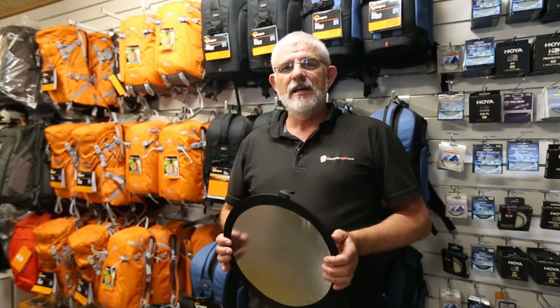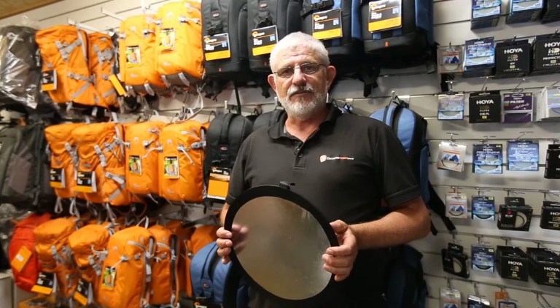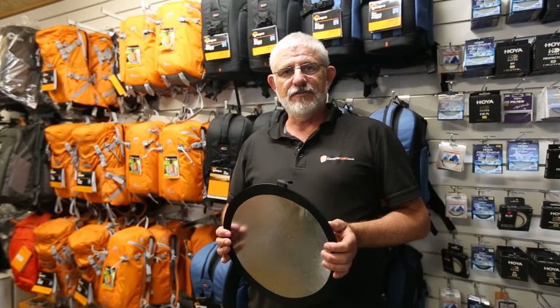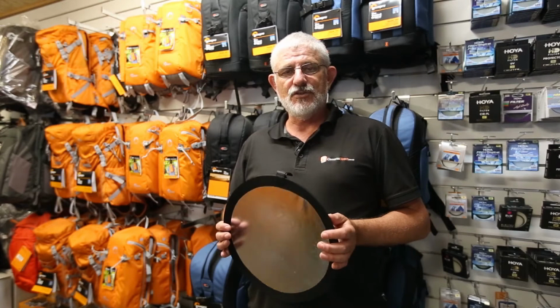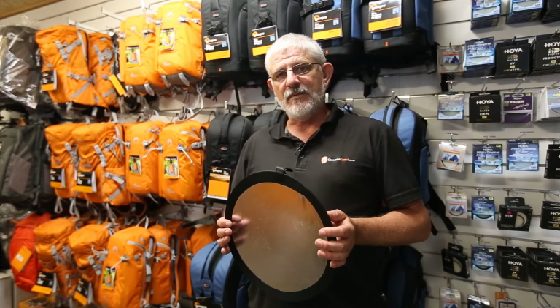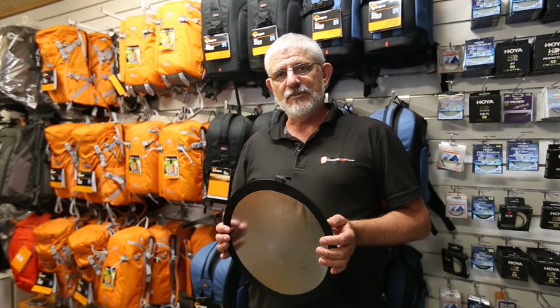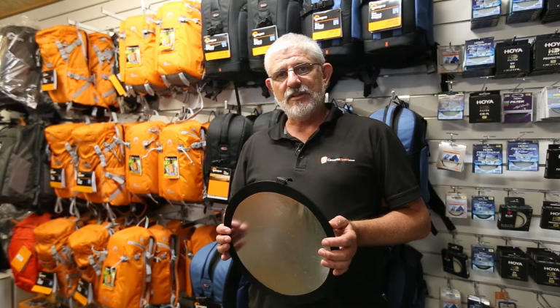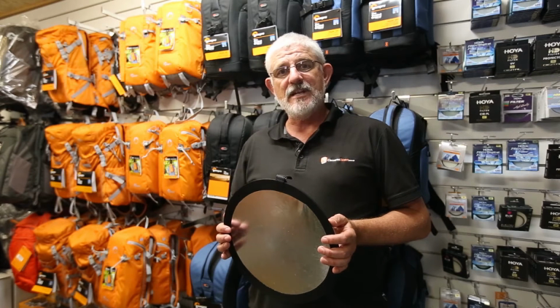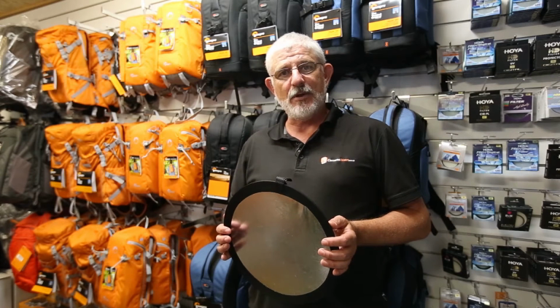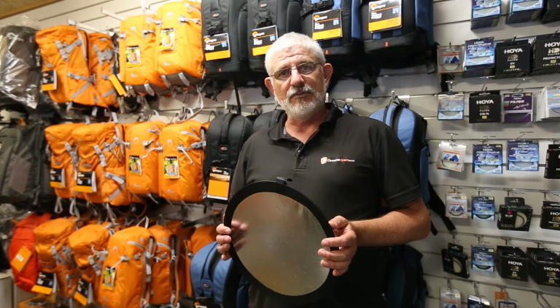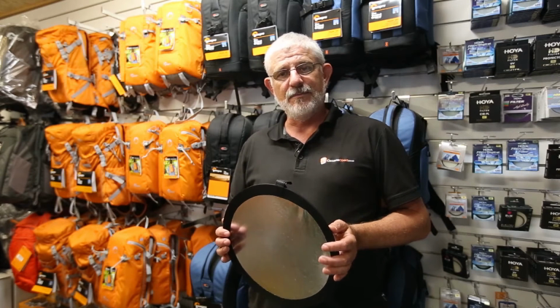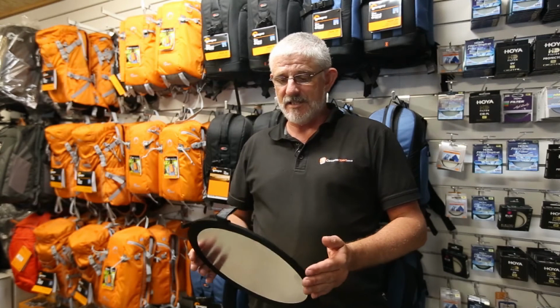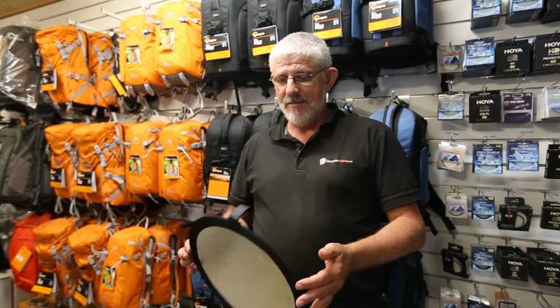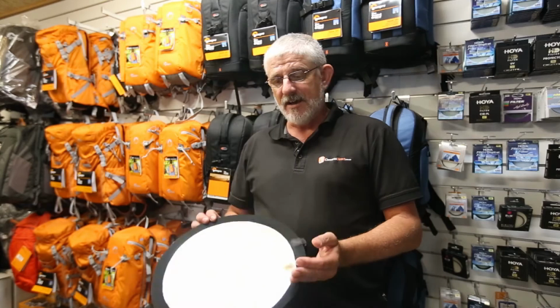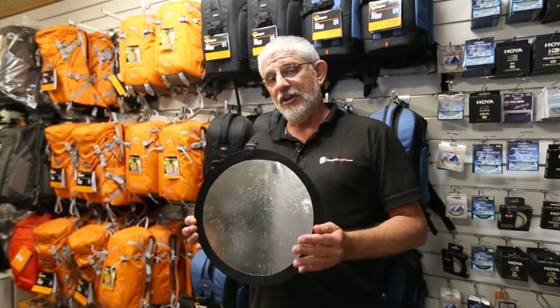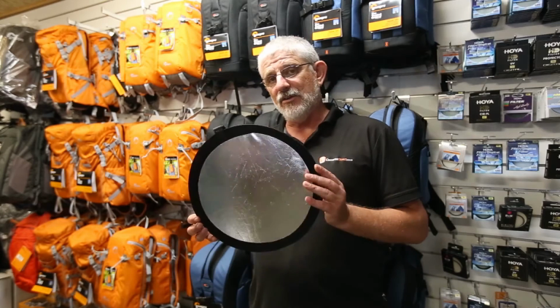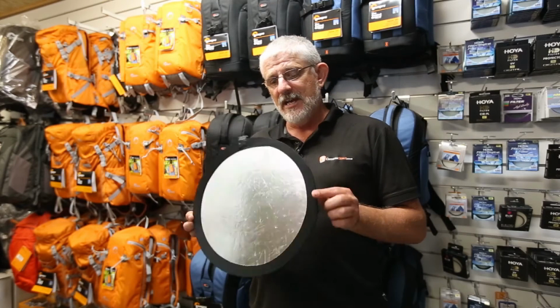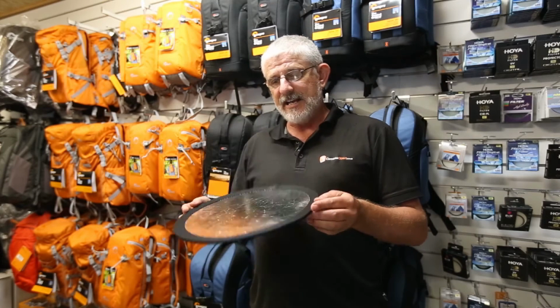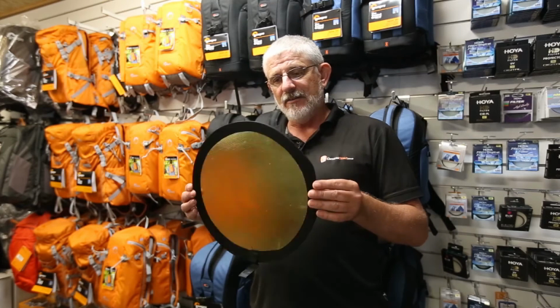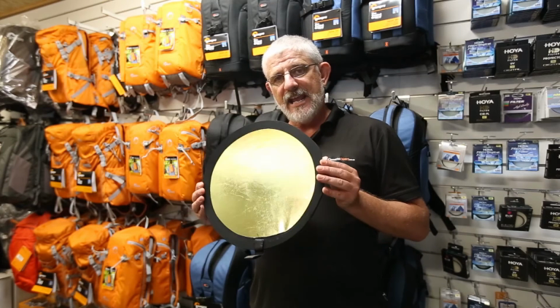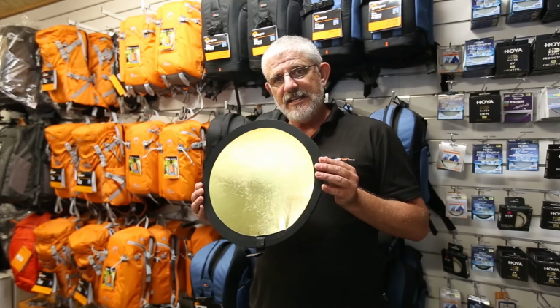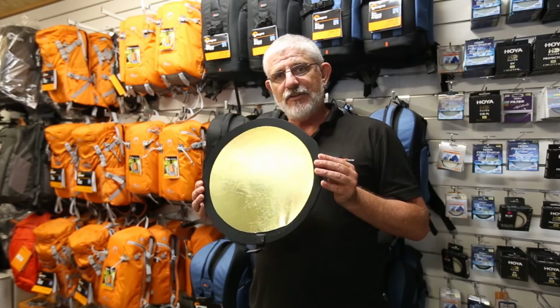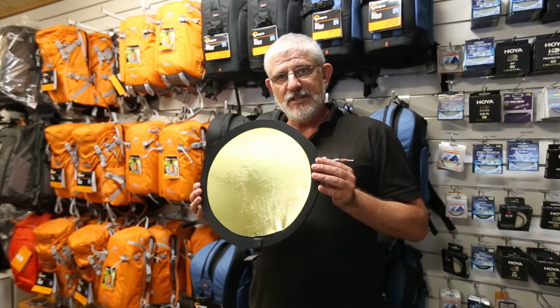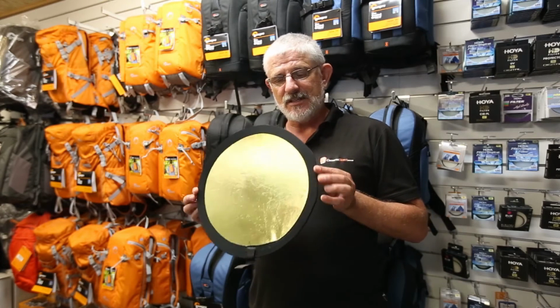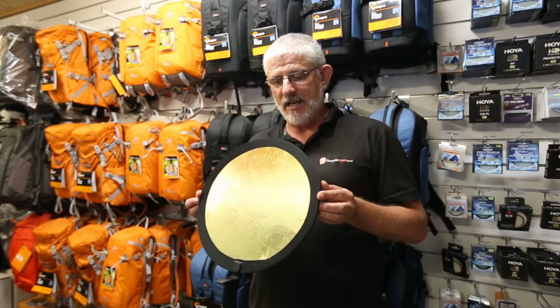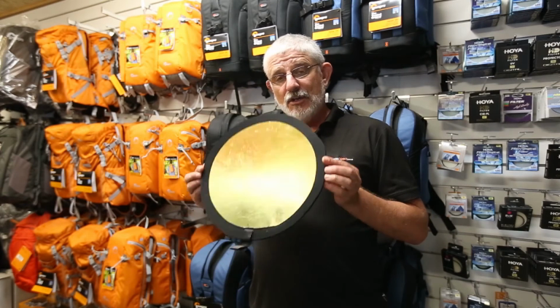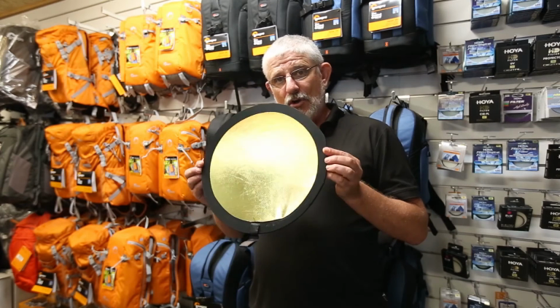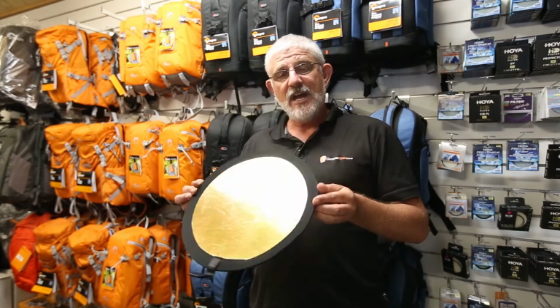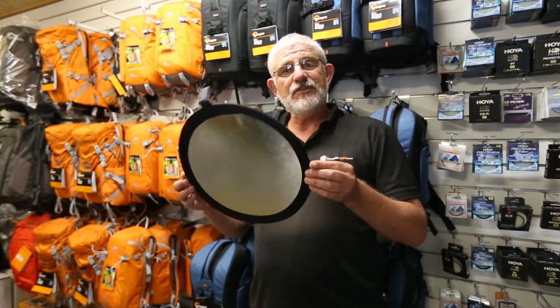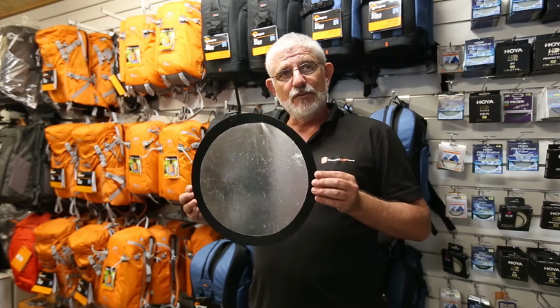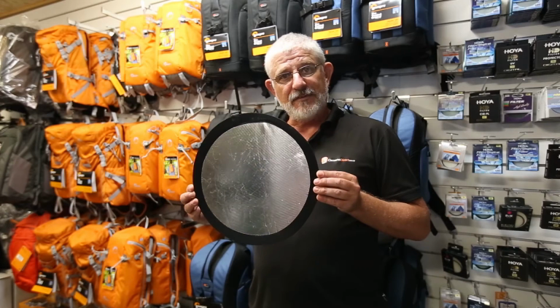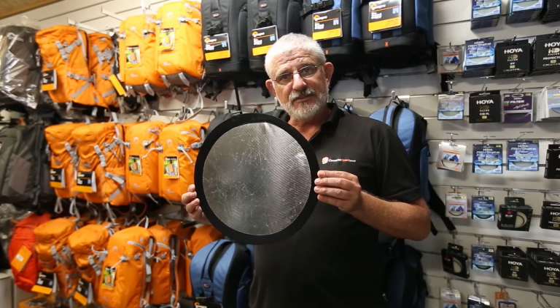Hello photographers, Tom here from Cameras Direct with another product review. Today, a very quick look at our very handy 30cm gold and silver reflectors.